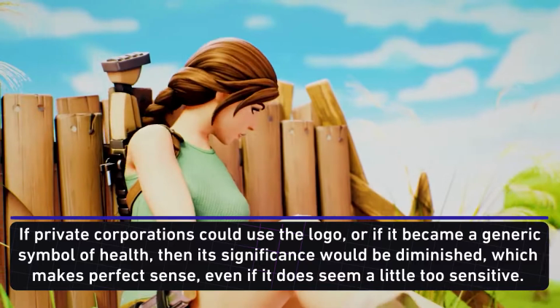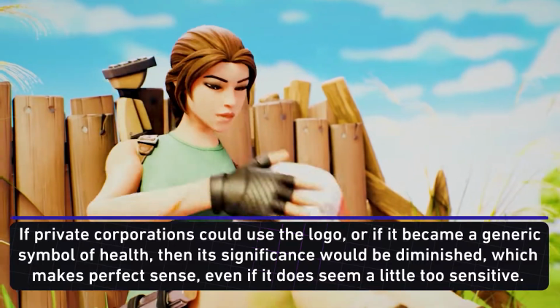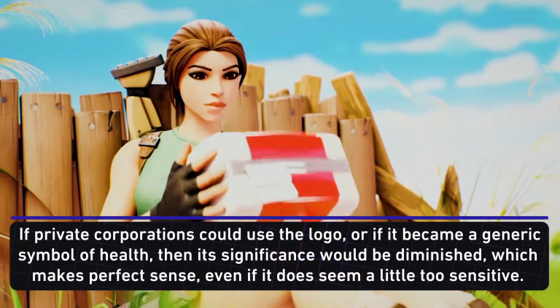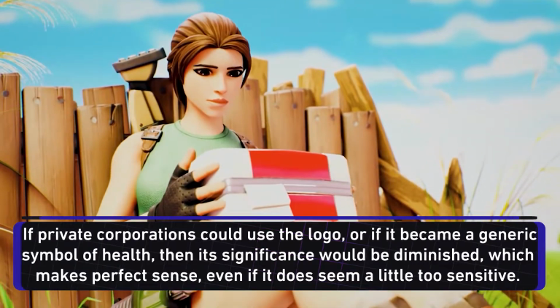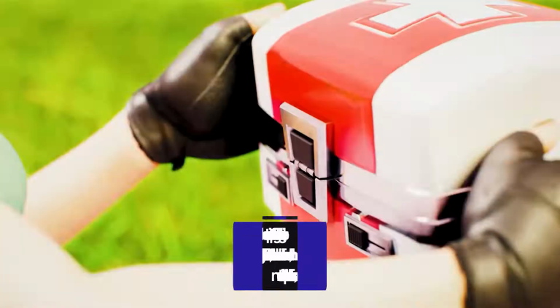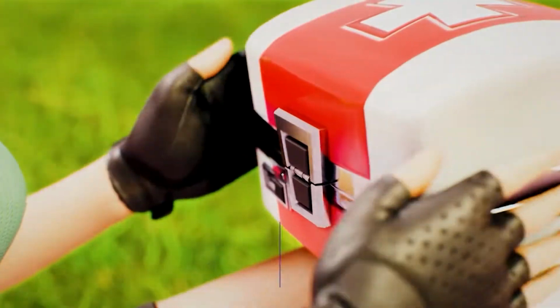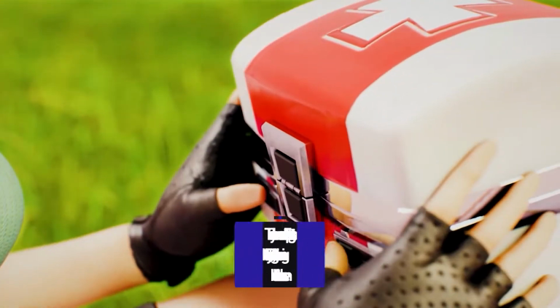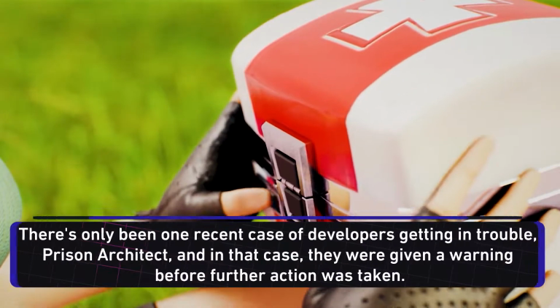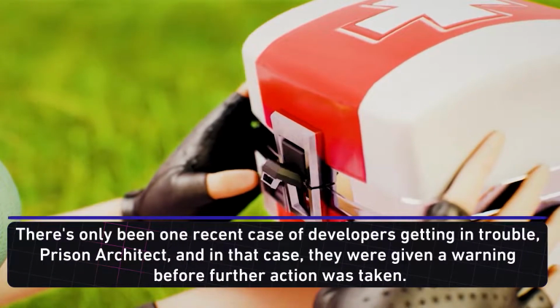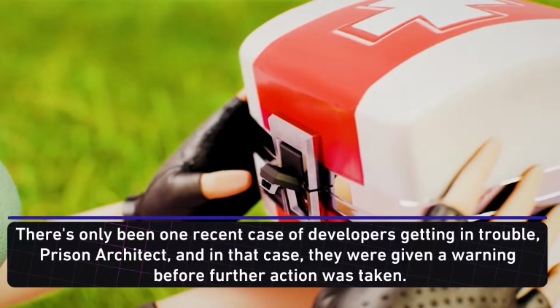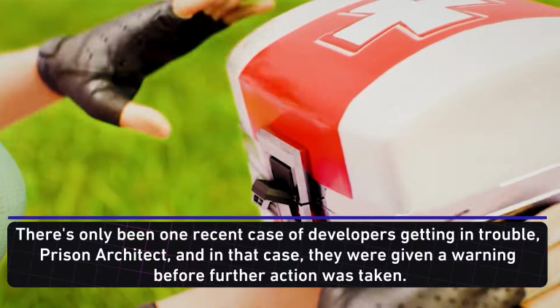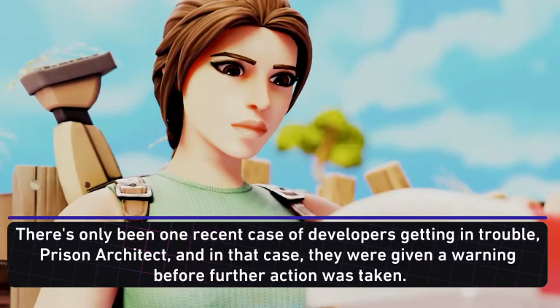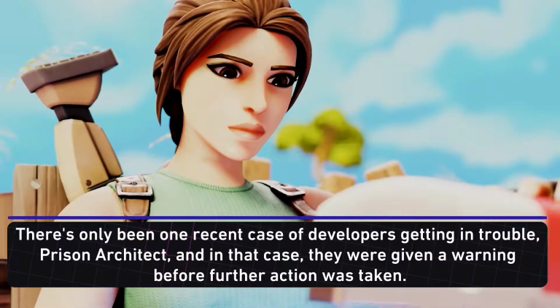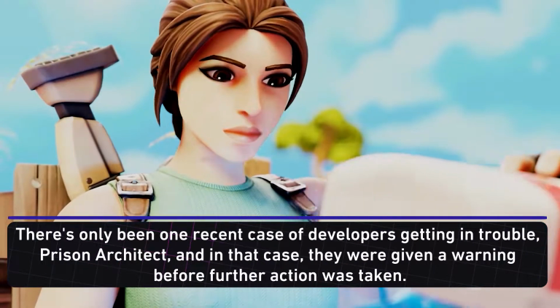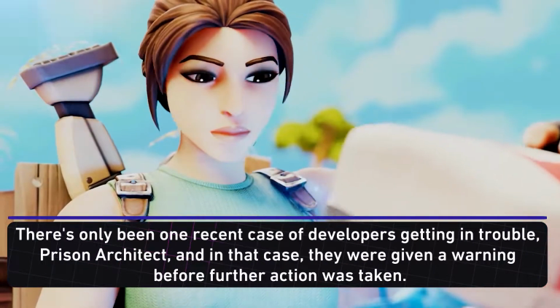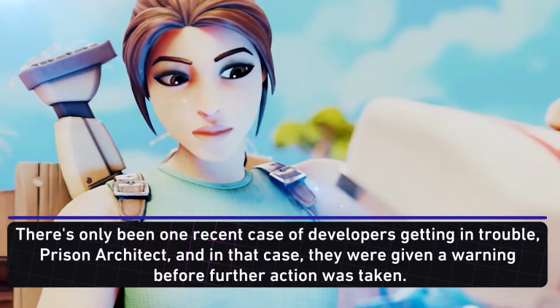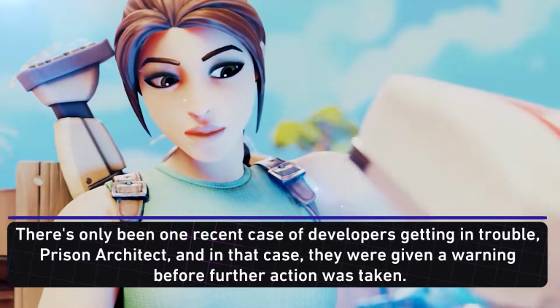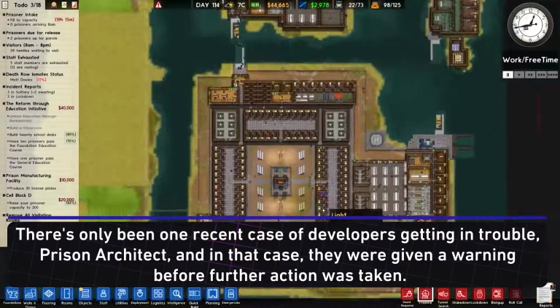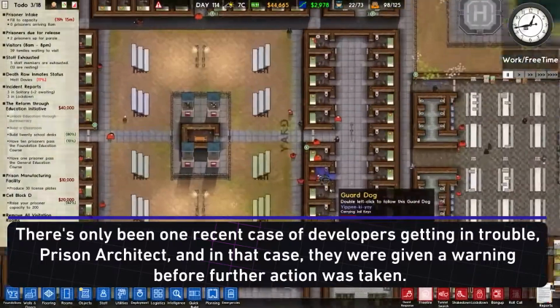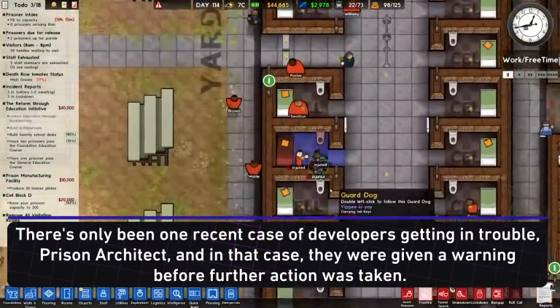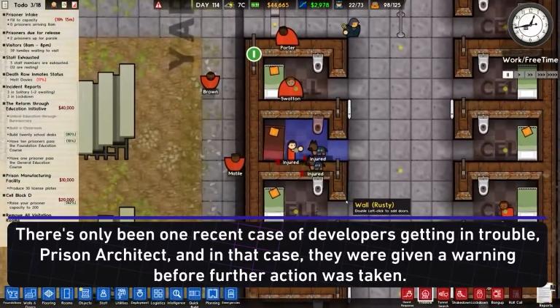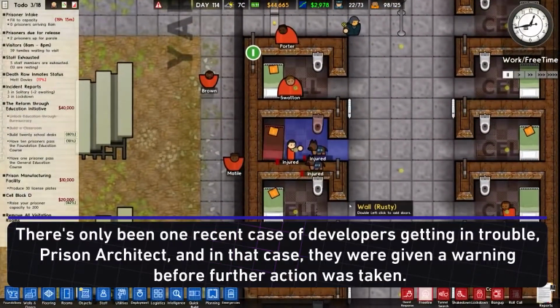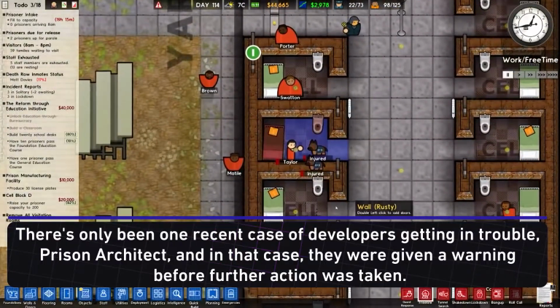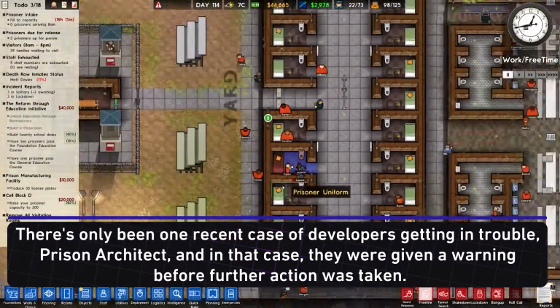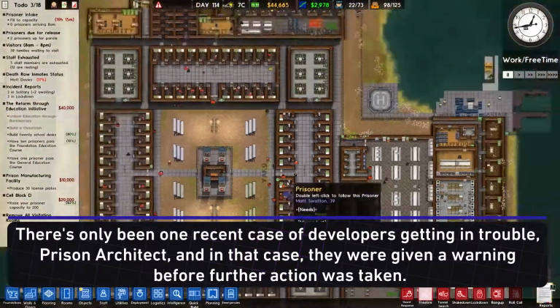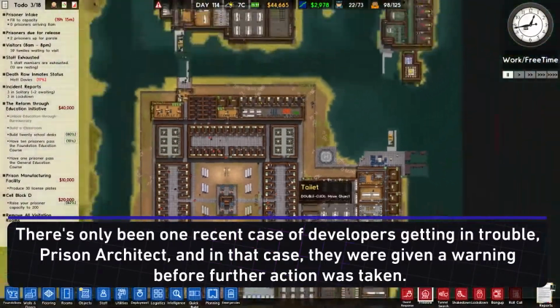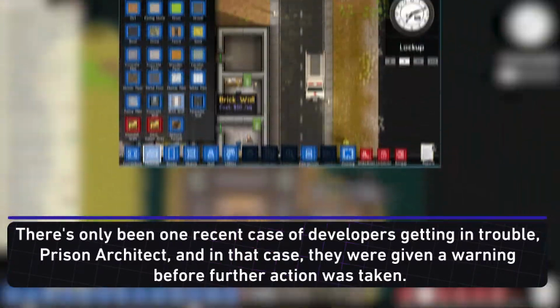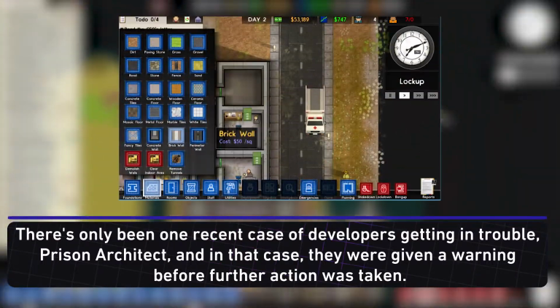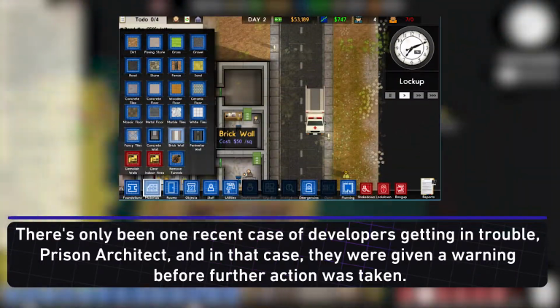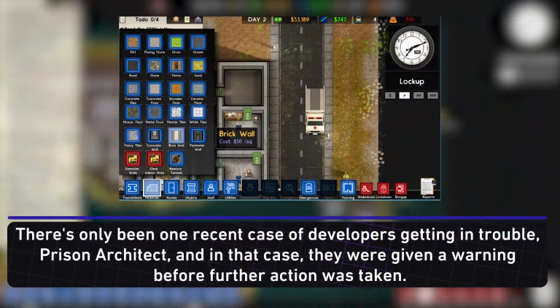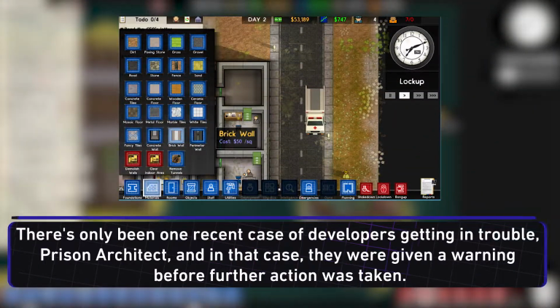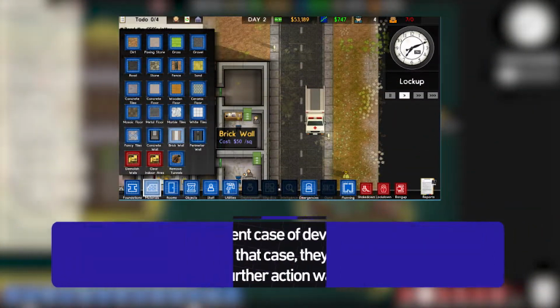There's only actually been one recent case of developers getting in trouble for including the Red Cross logo in their game, though. That was for Prison Architect, and in that case, they were only given a warning.